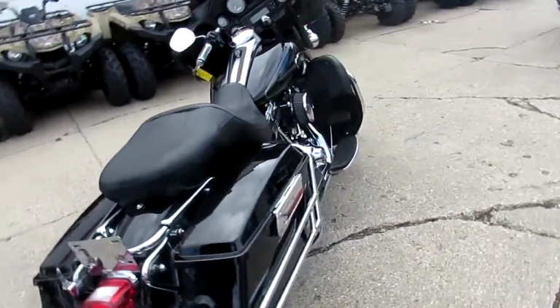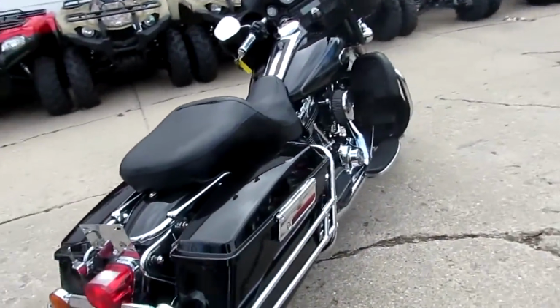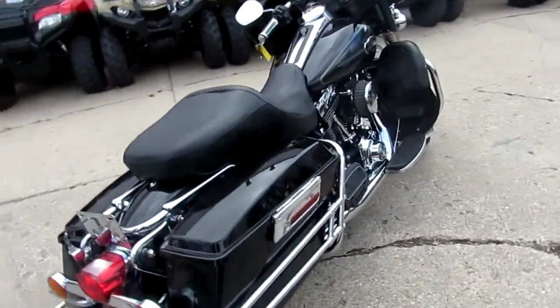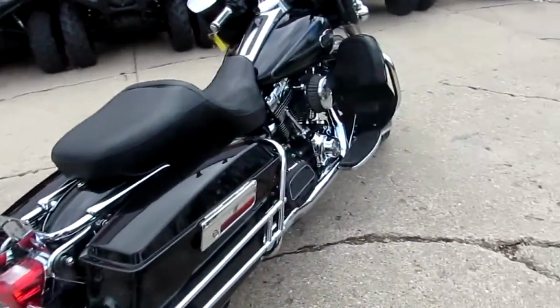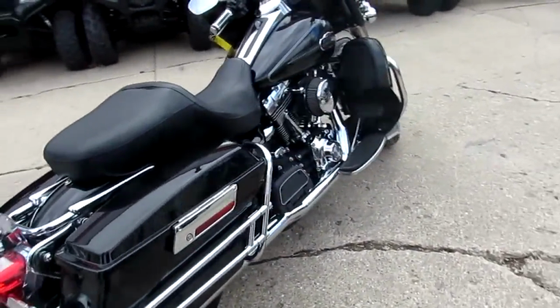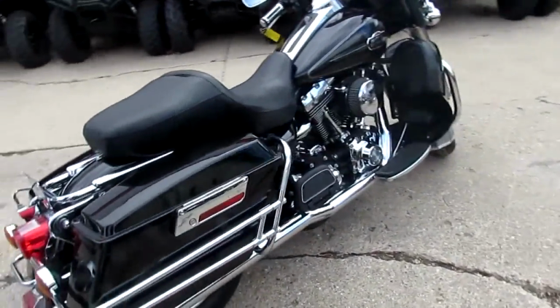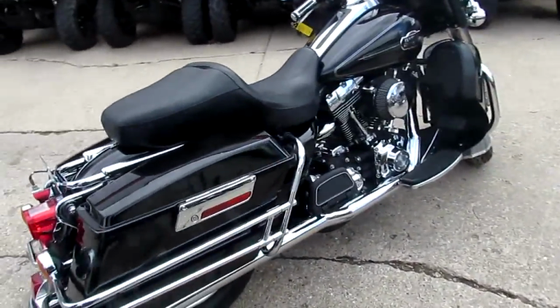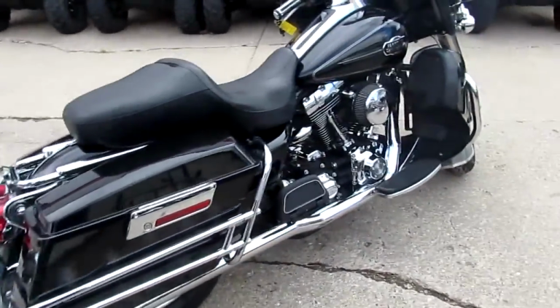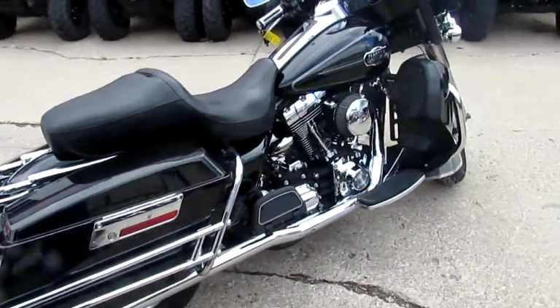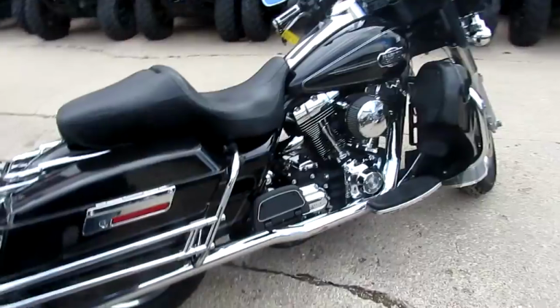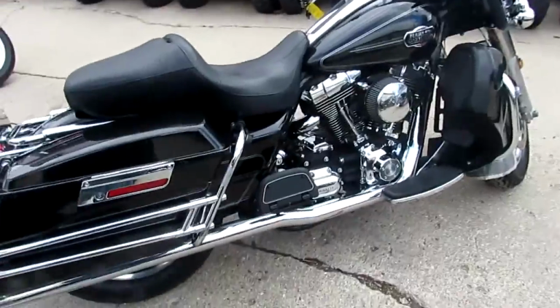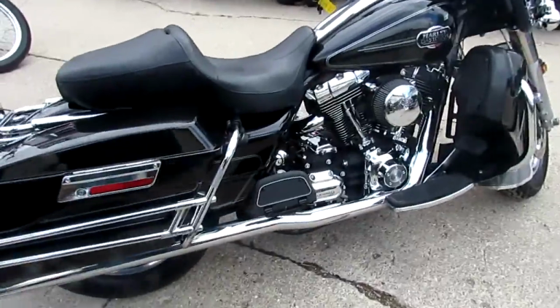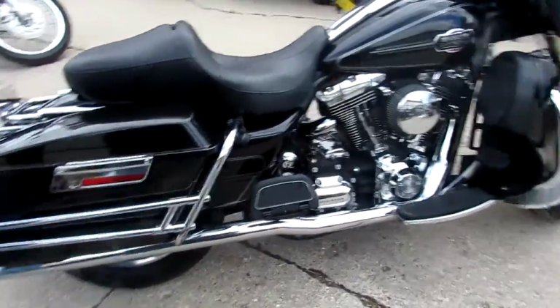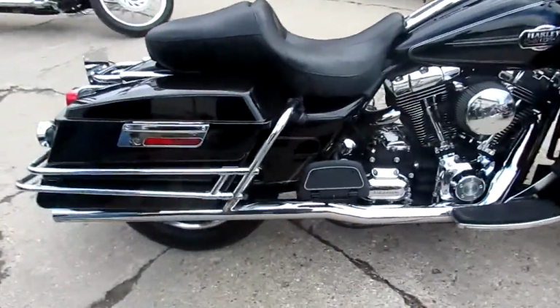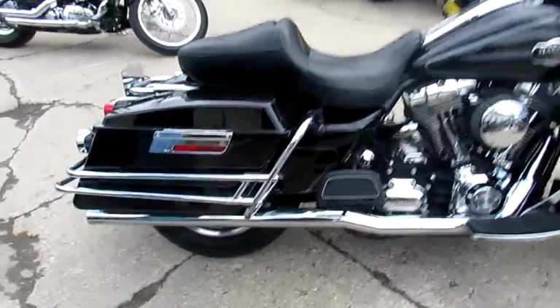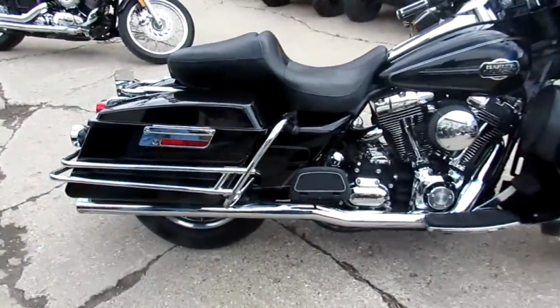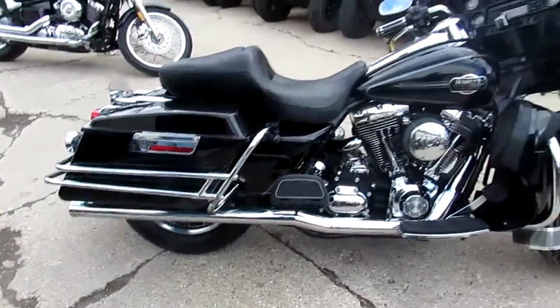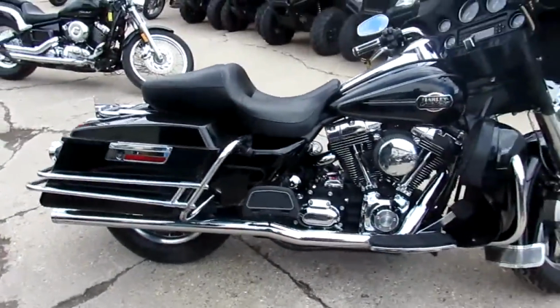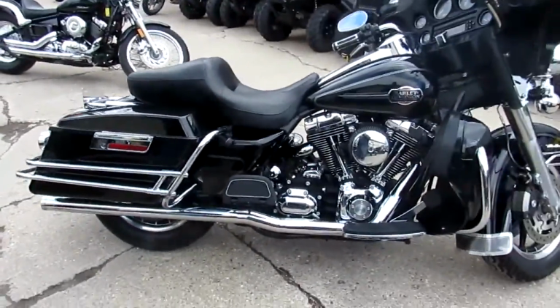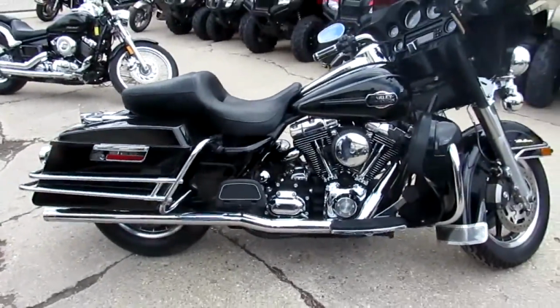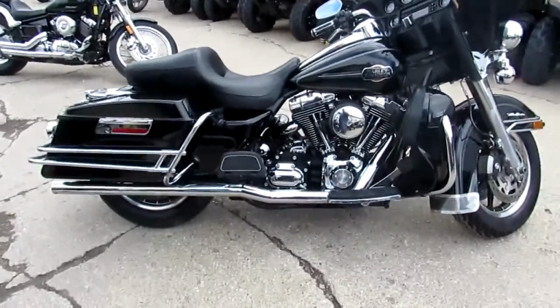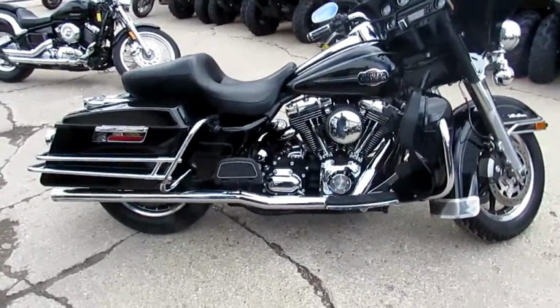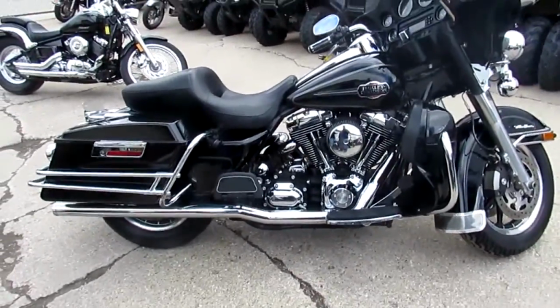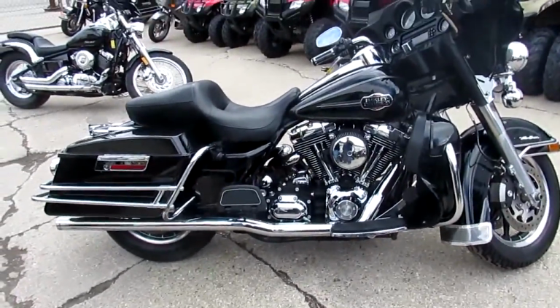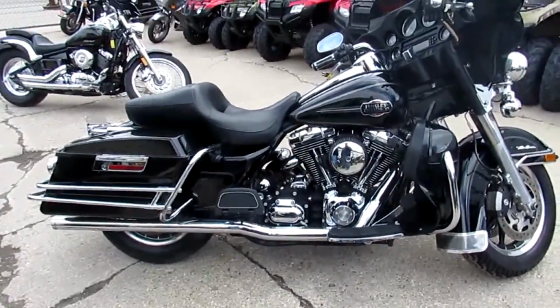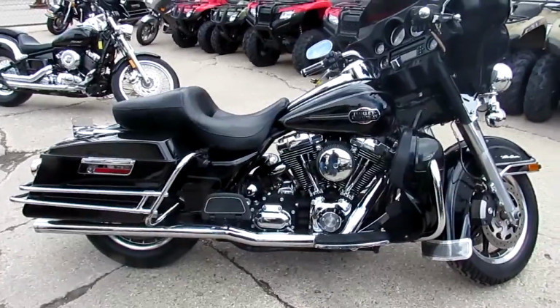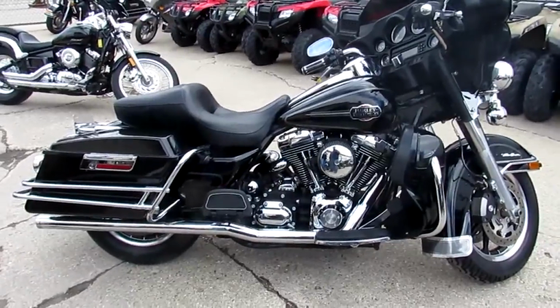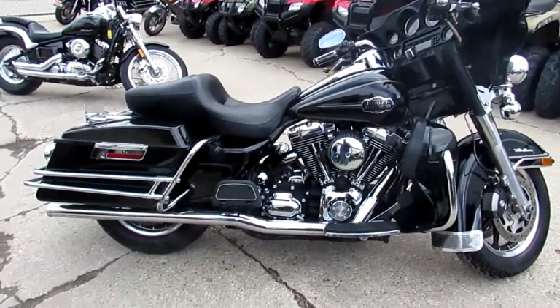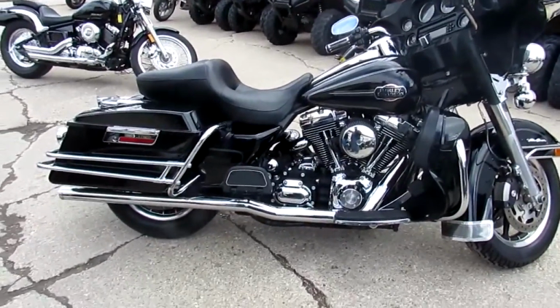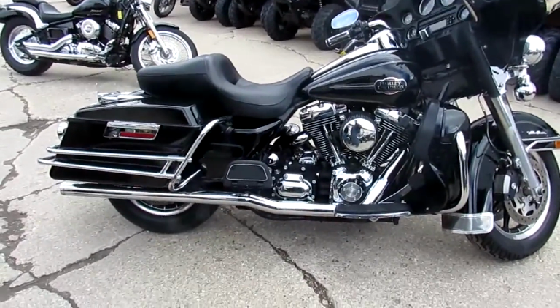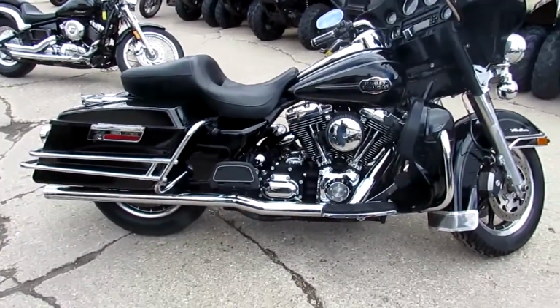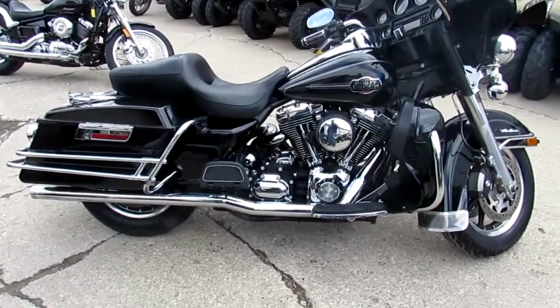It's got a chrome air cleaner. It's got the Vance & Hines Longshot exhaust — most things rumble, they sound great on these Ultra Classics. This thing's a good deal, you guys can't go wrong.